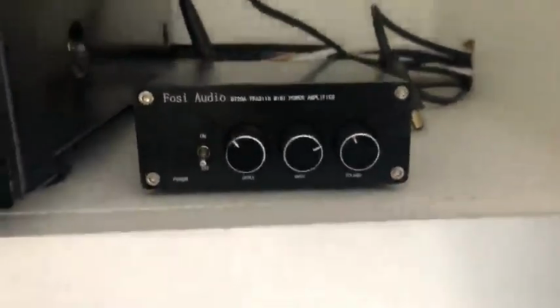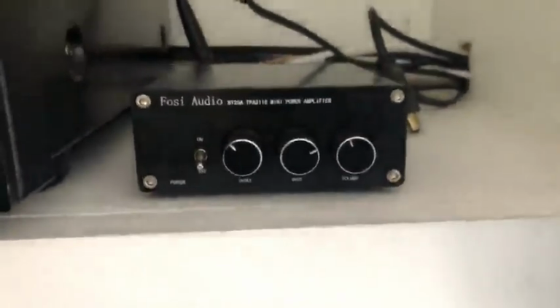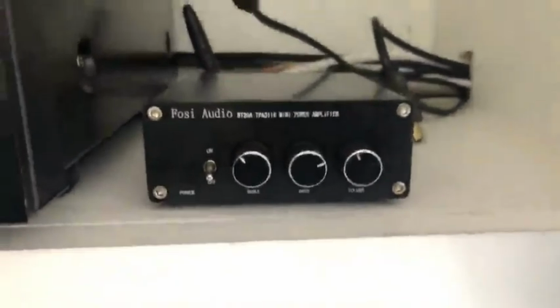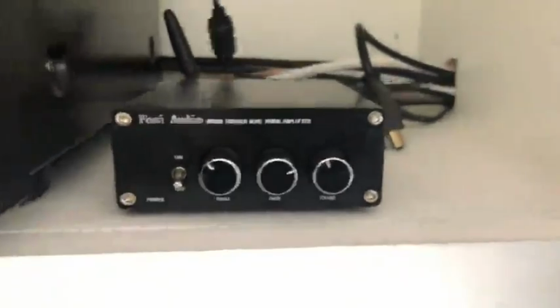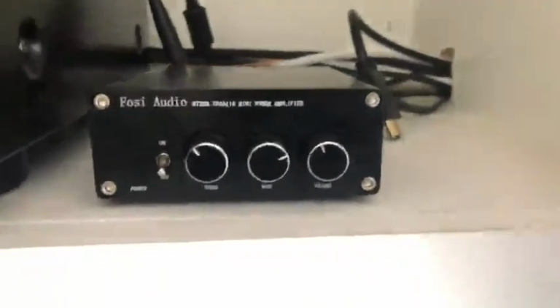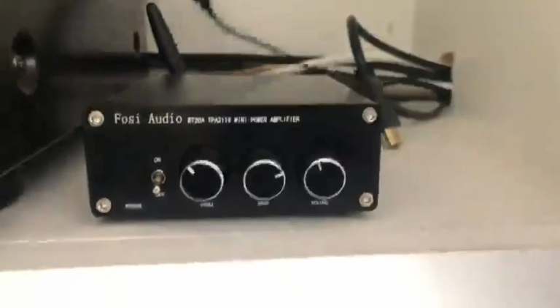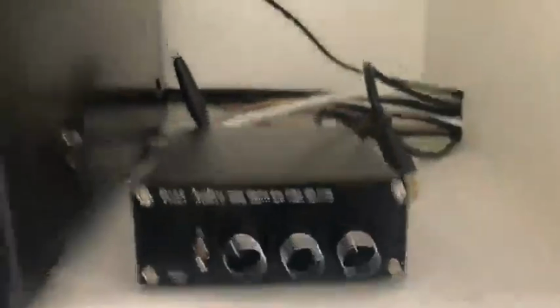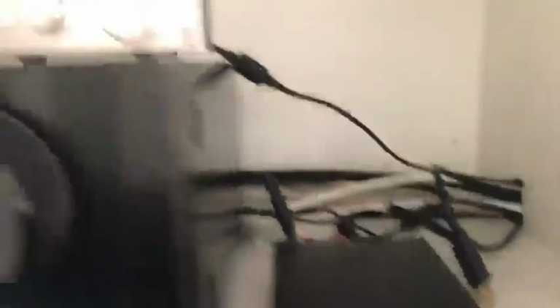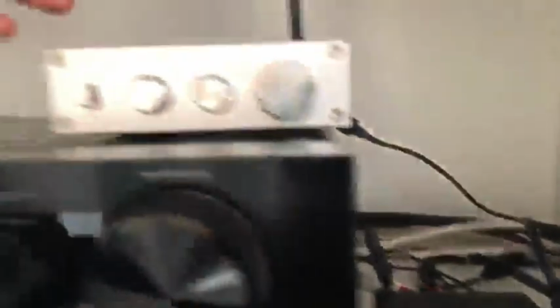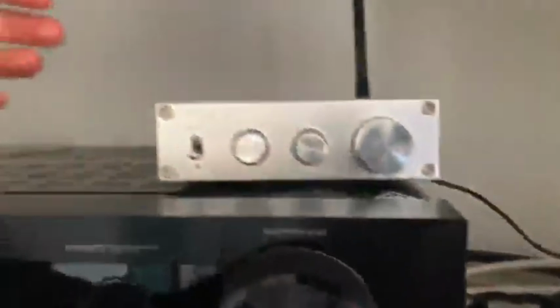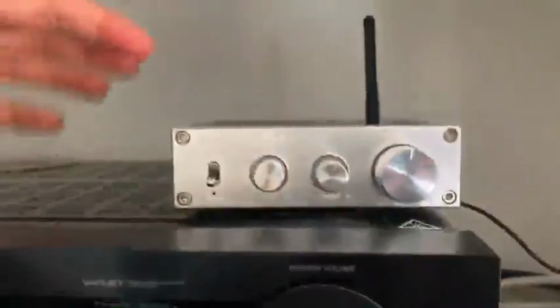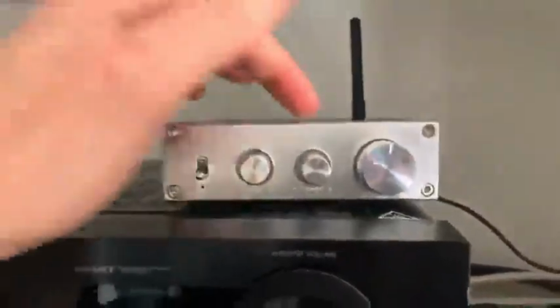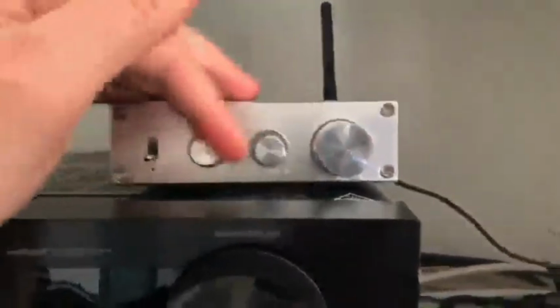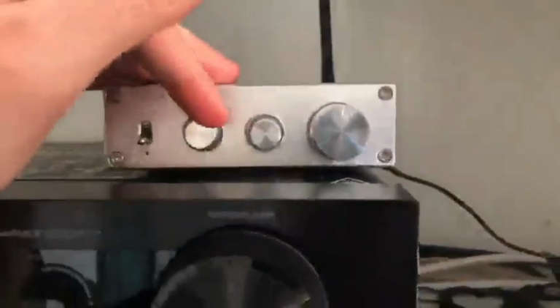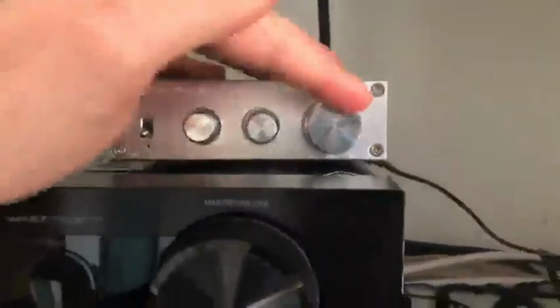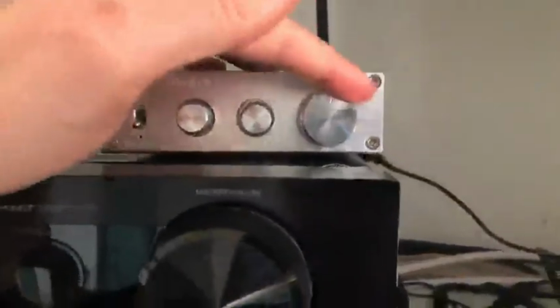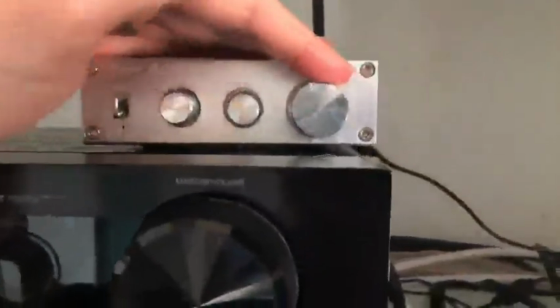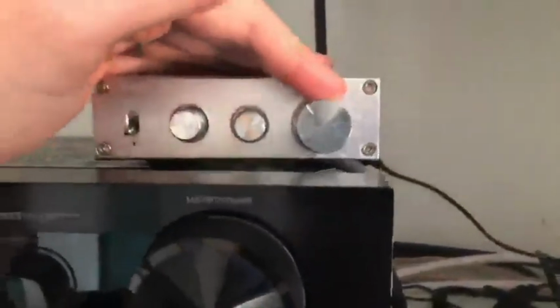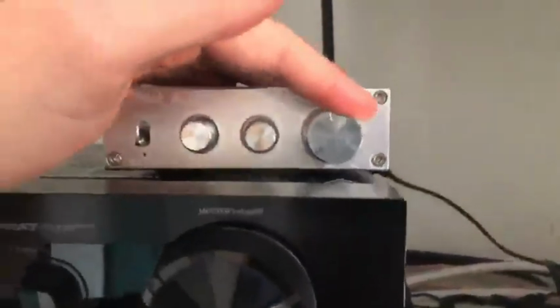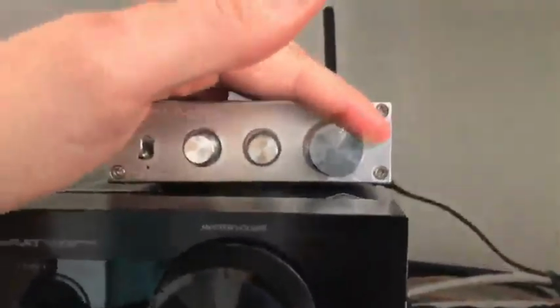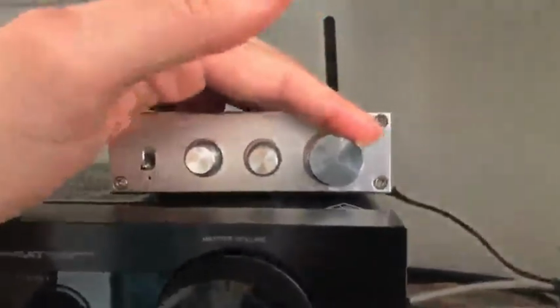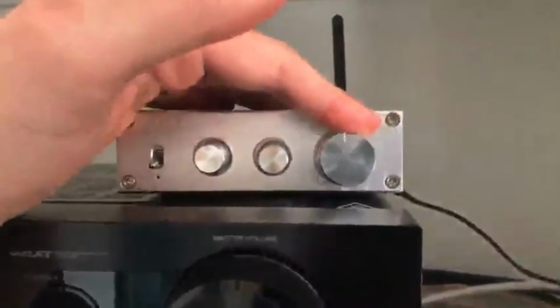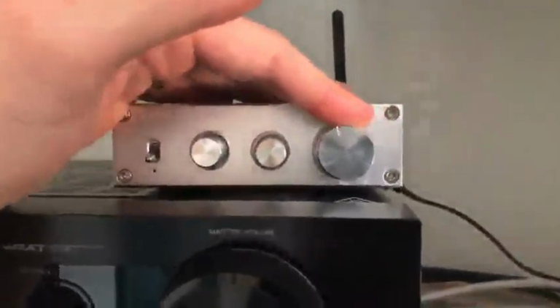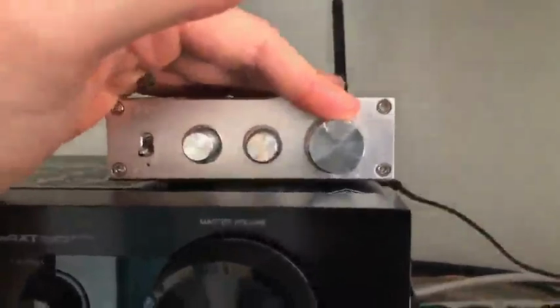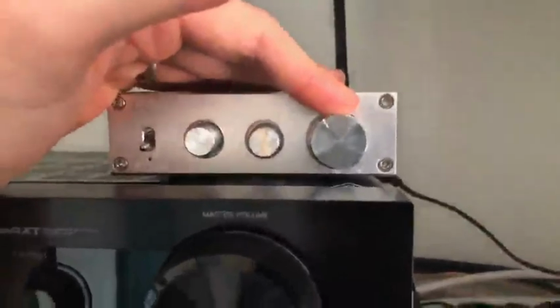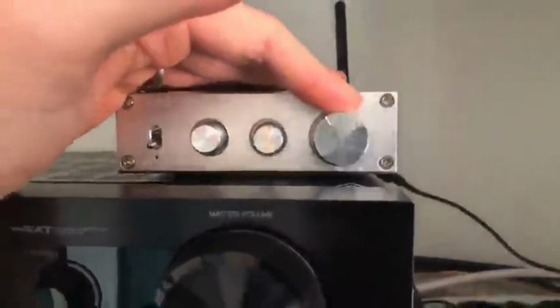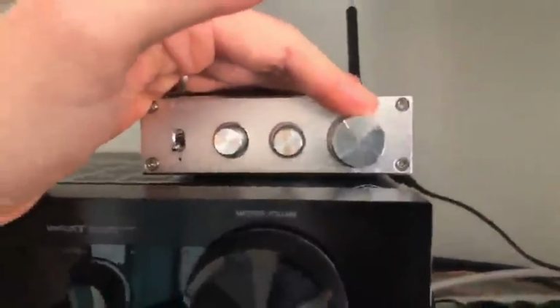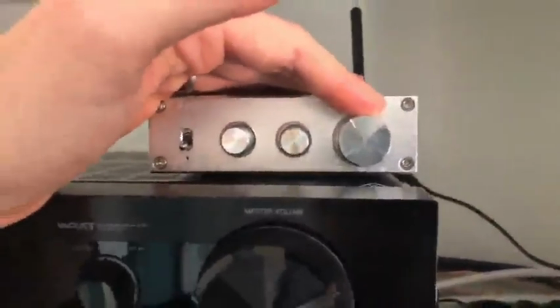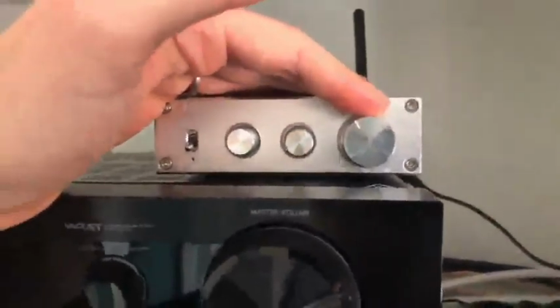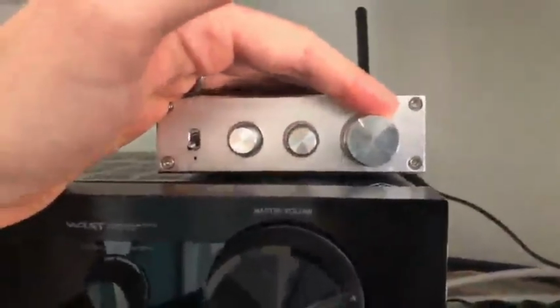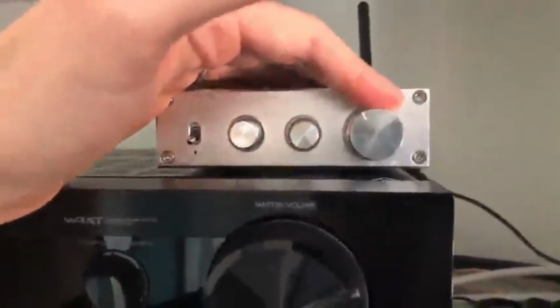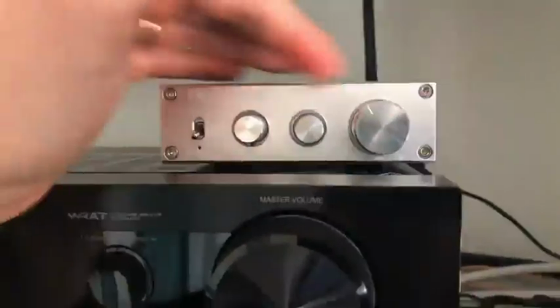A couple points of feedback for both of these: they're well-built units, they feel solid. This knob has a little bit of a click to it as you turn it left to right for the volume.